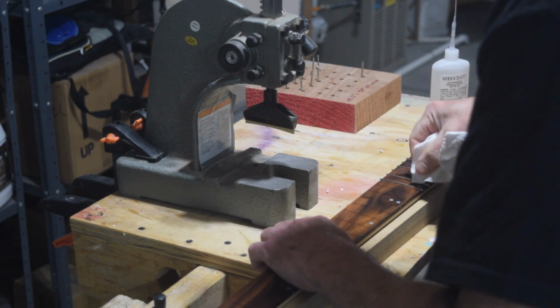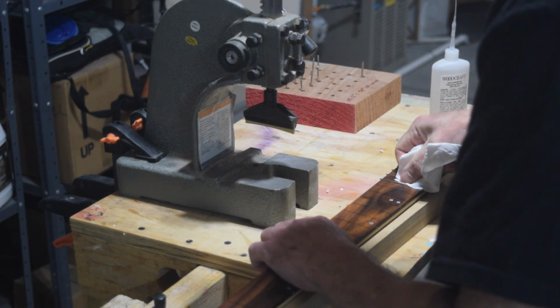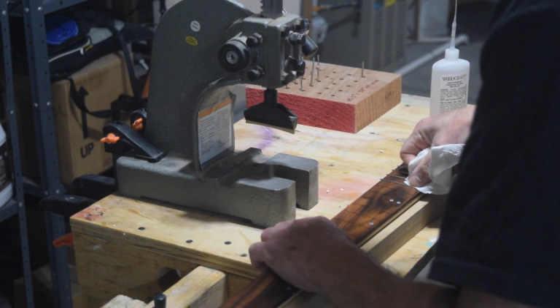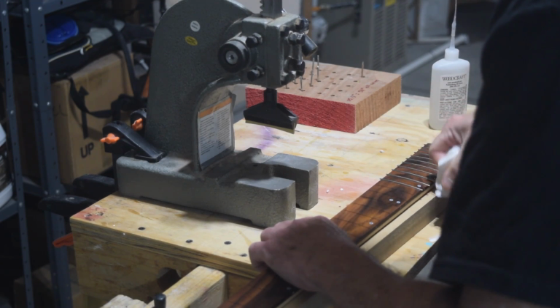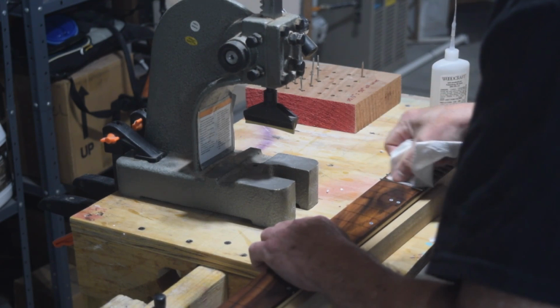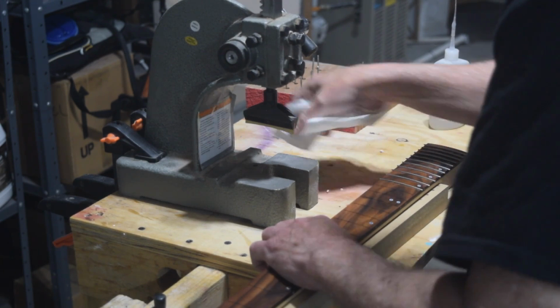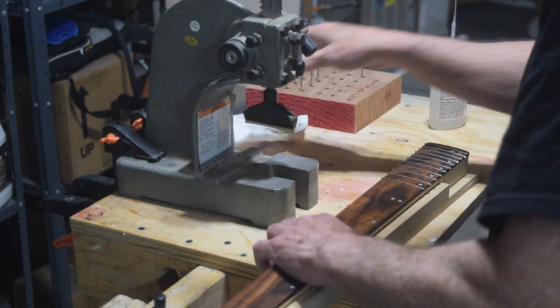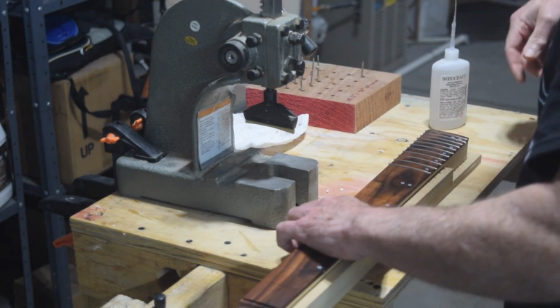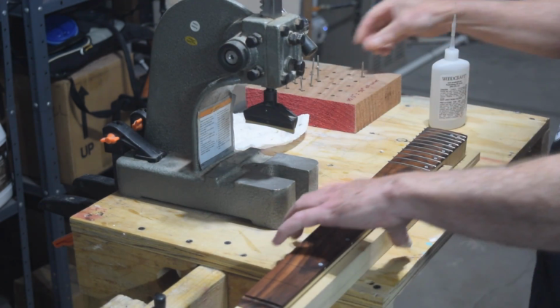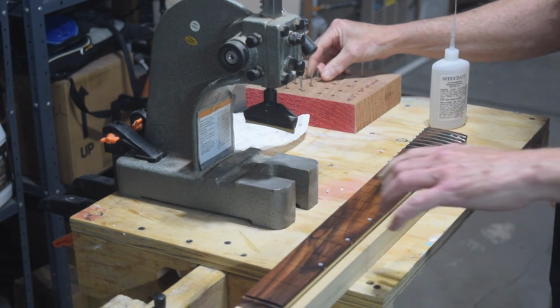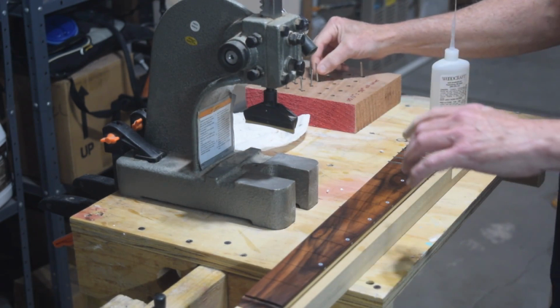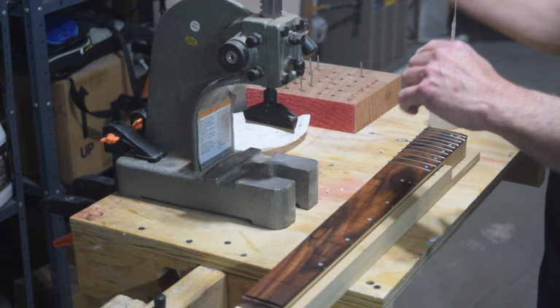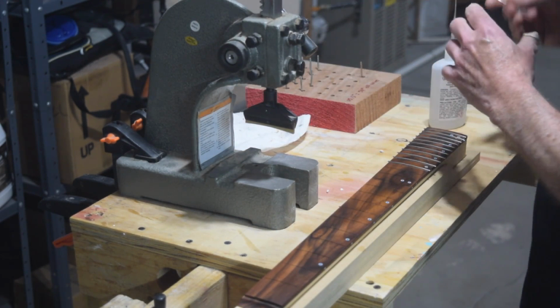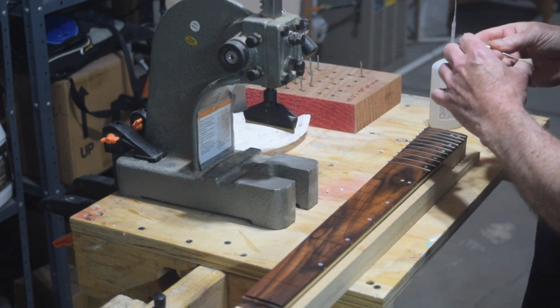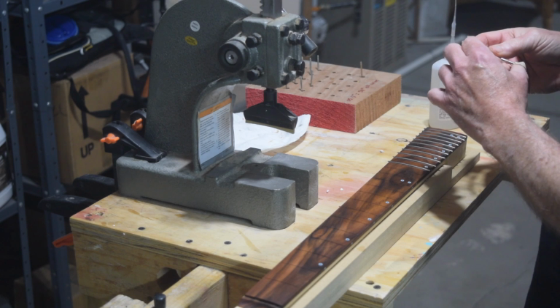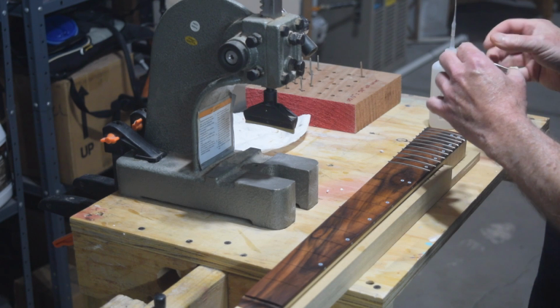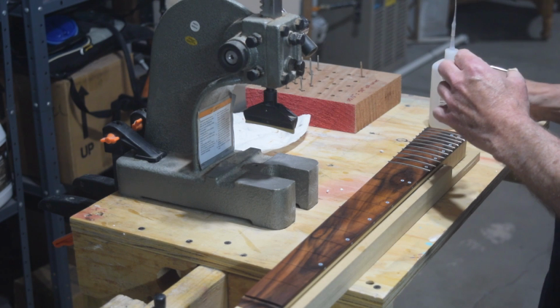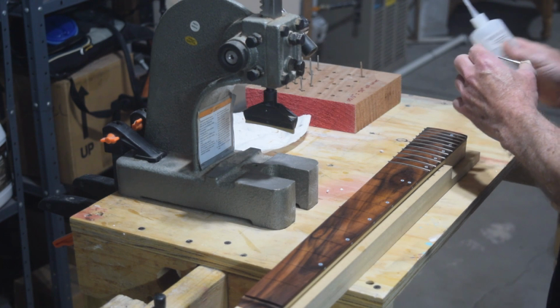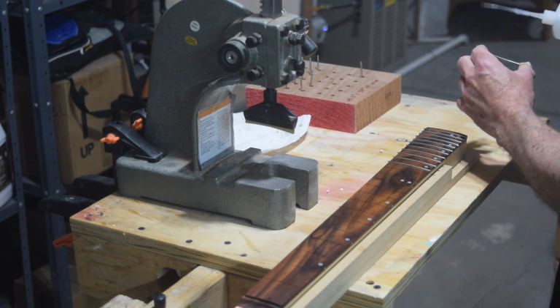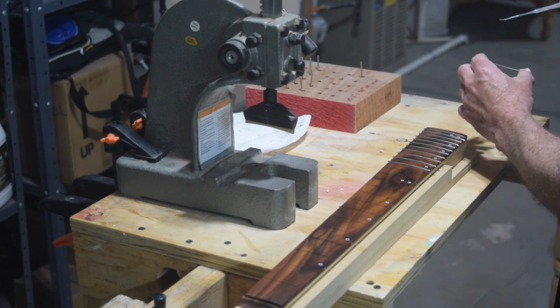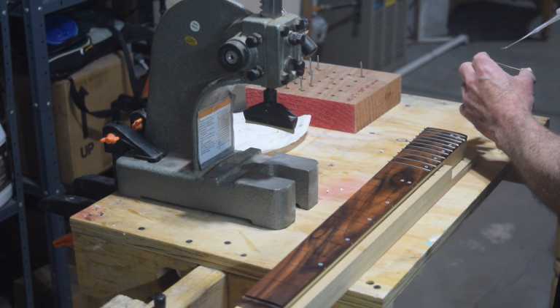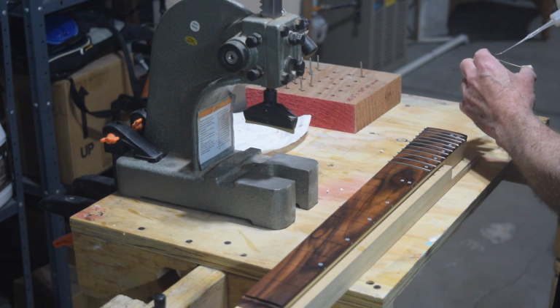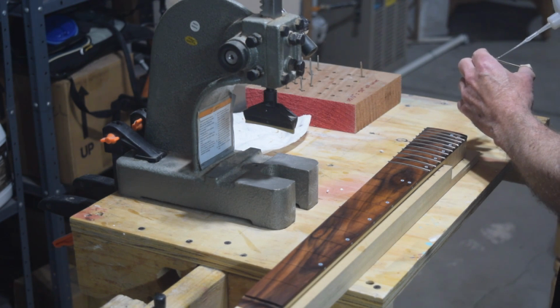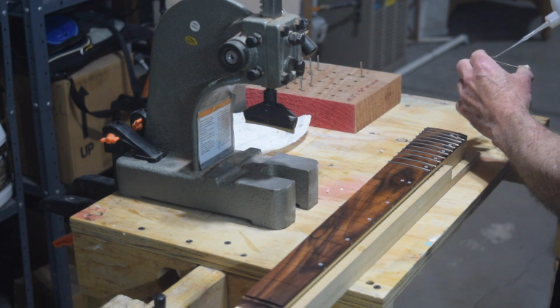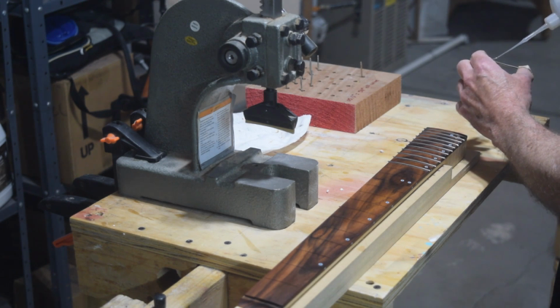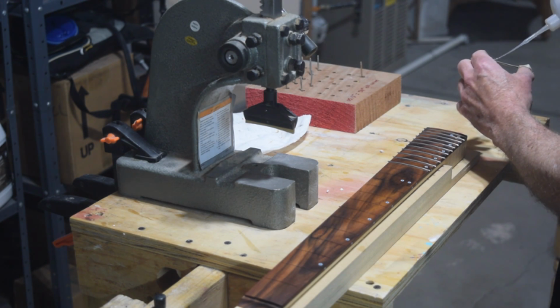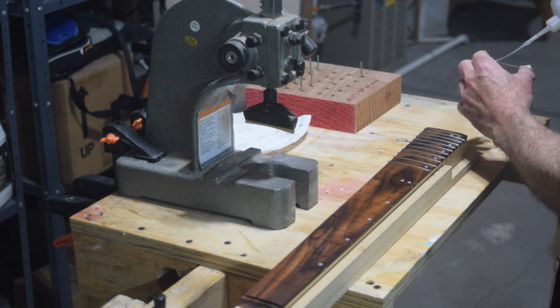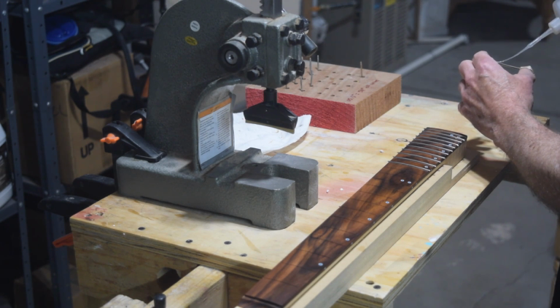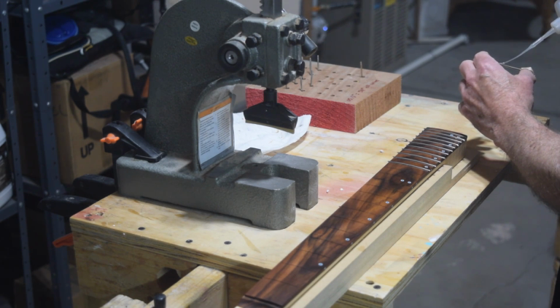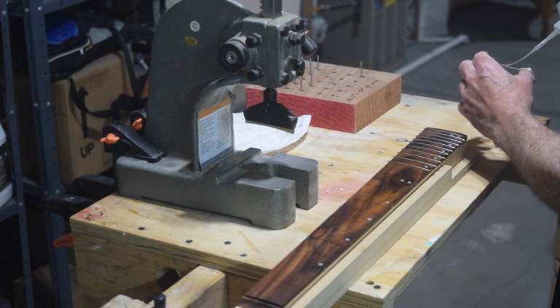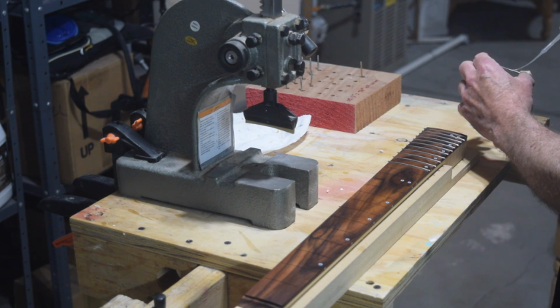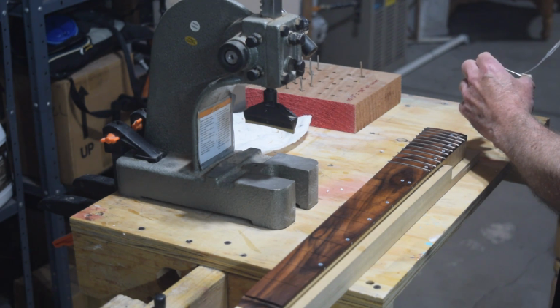And so there you have it. That's how I used my CNC machine to make this incredibly simple neck support fixture and fretboard clamping caul.